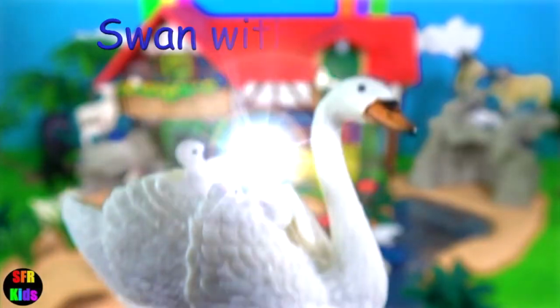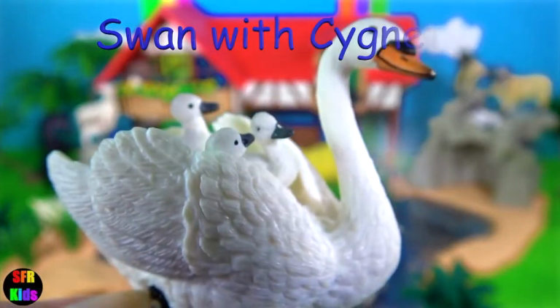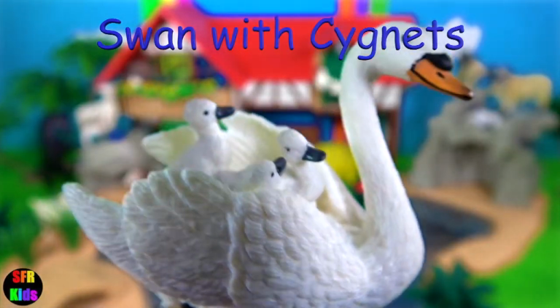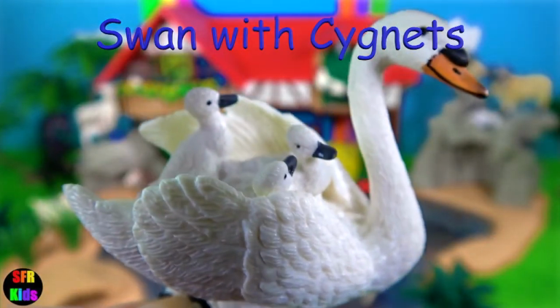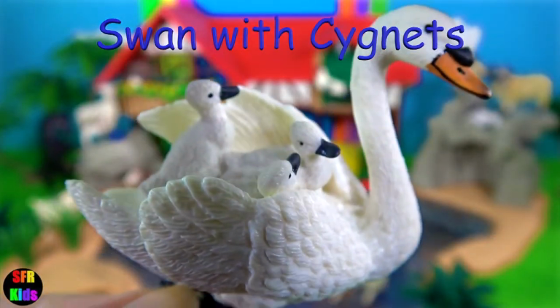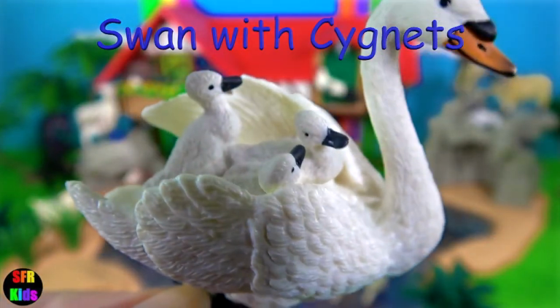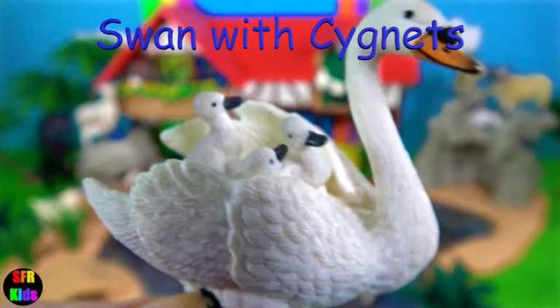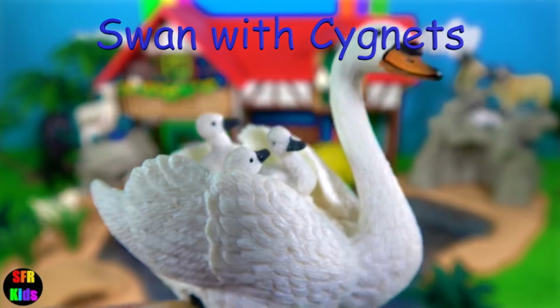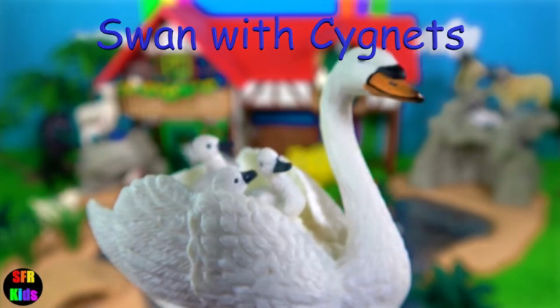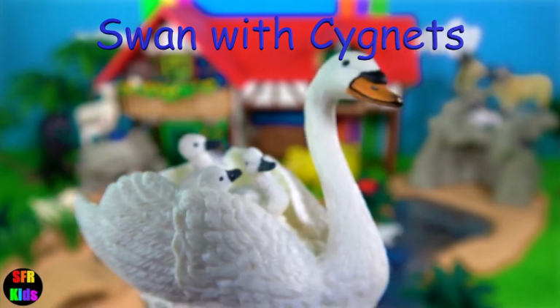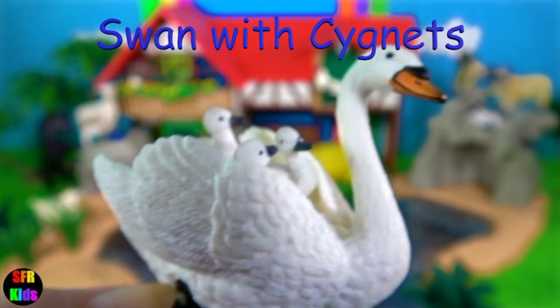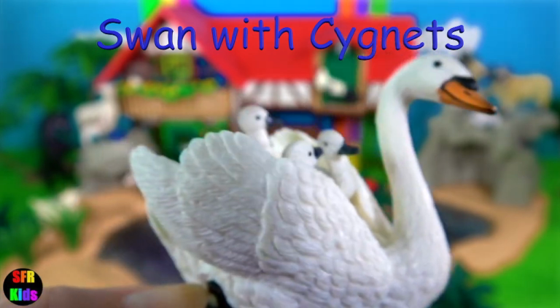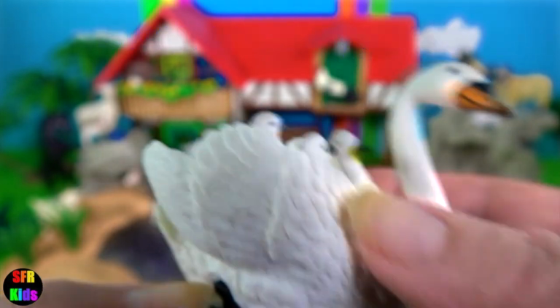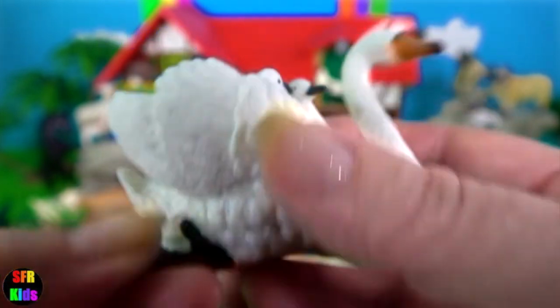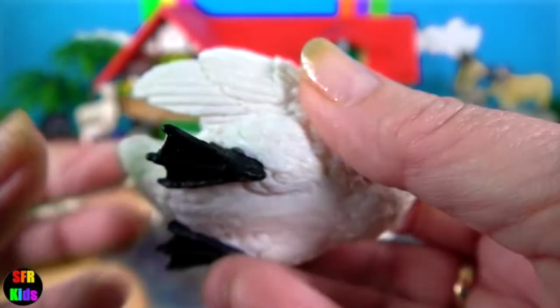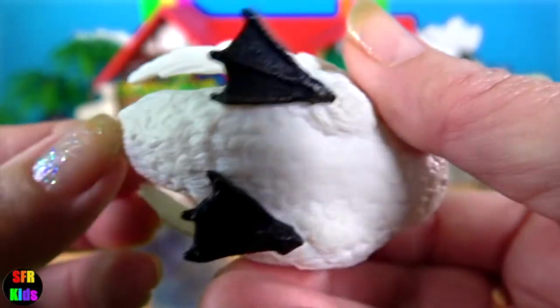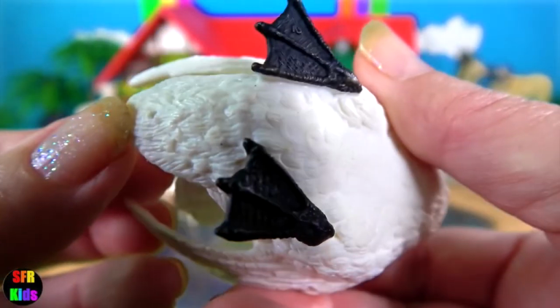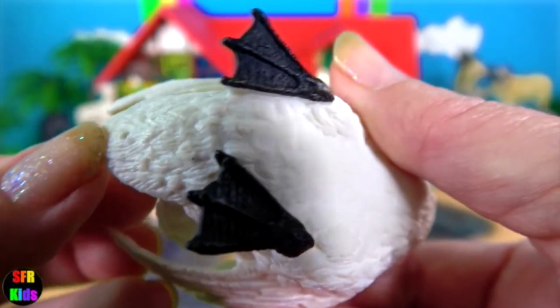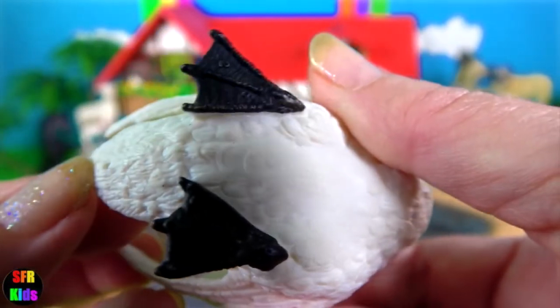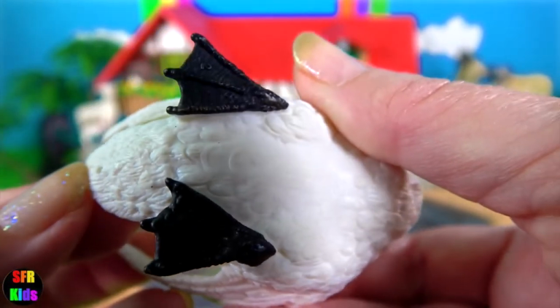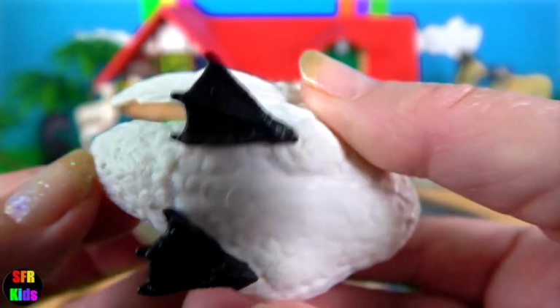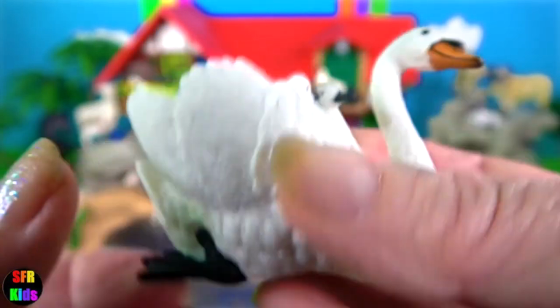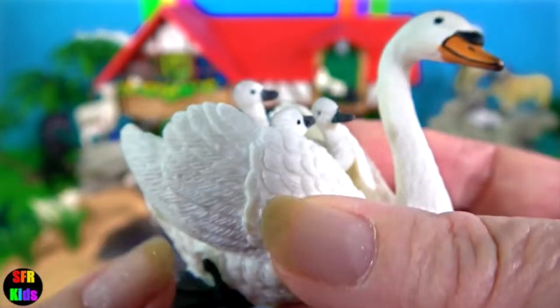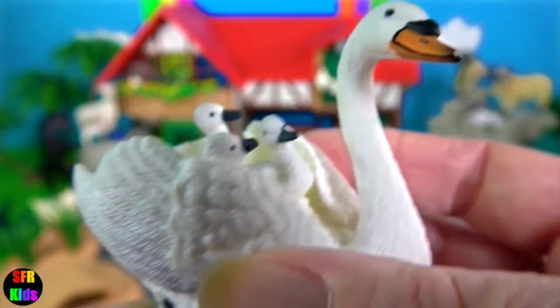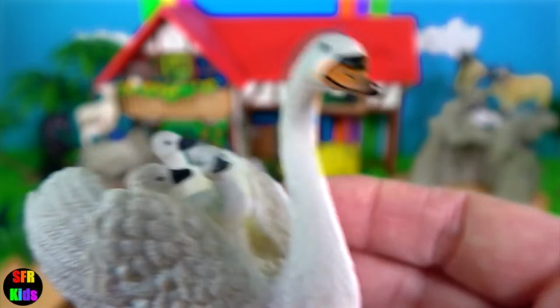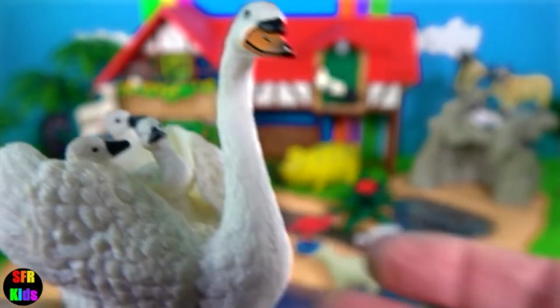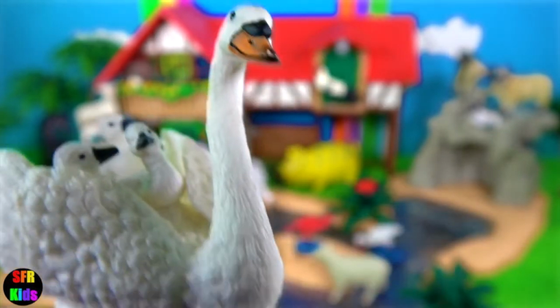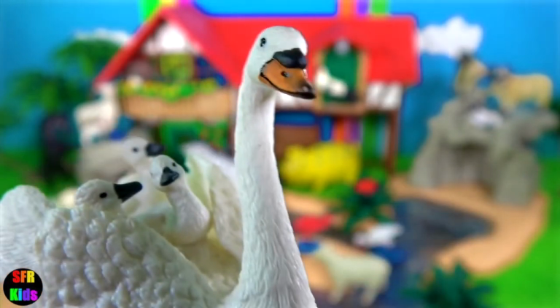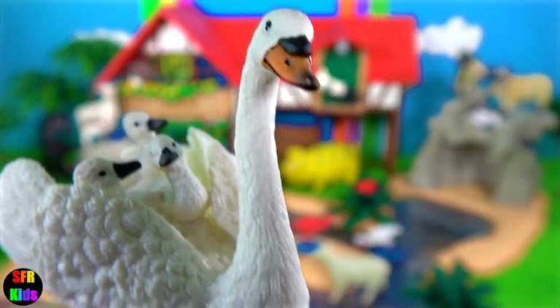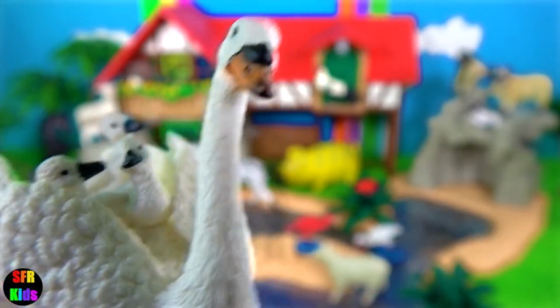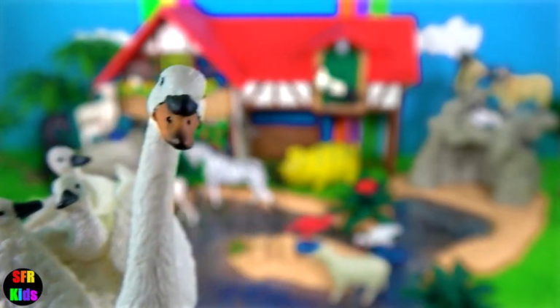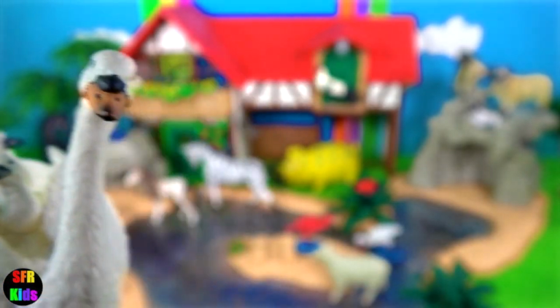The swan with her three cygnets — she's giving them a ride on her back as she paddles through the water with those big black feet.